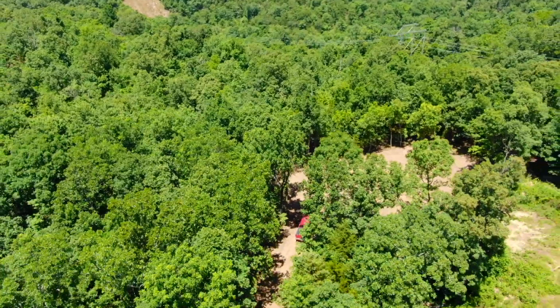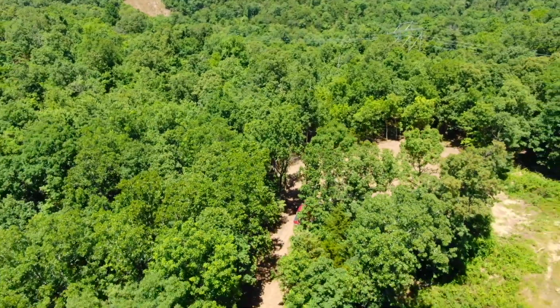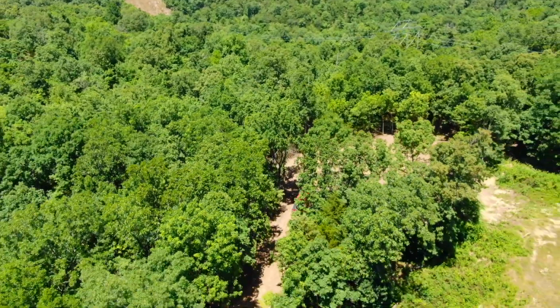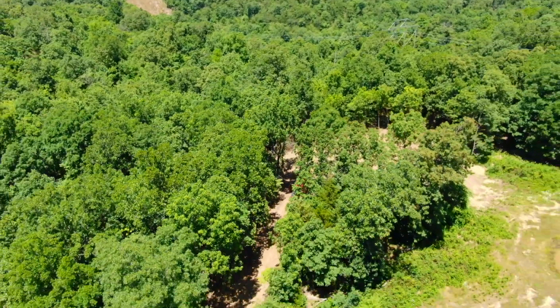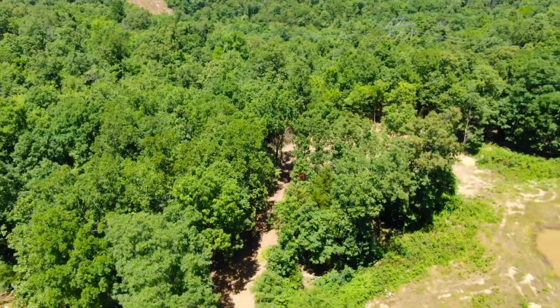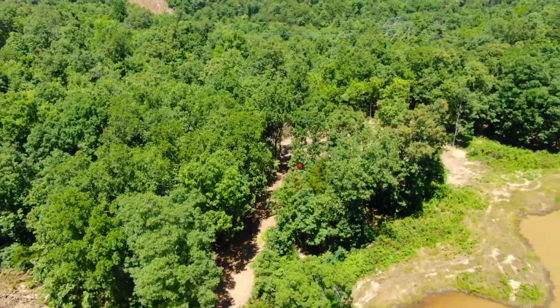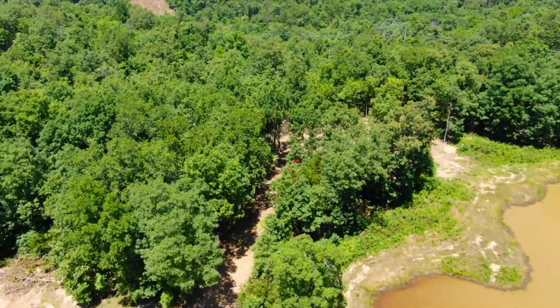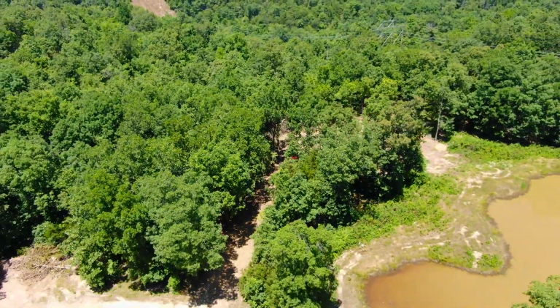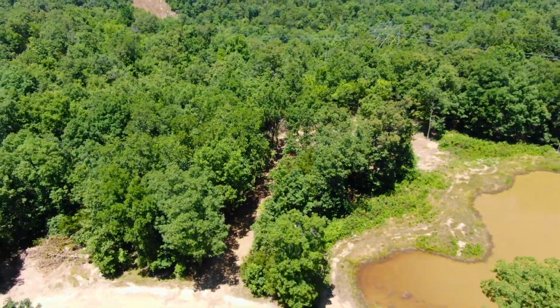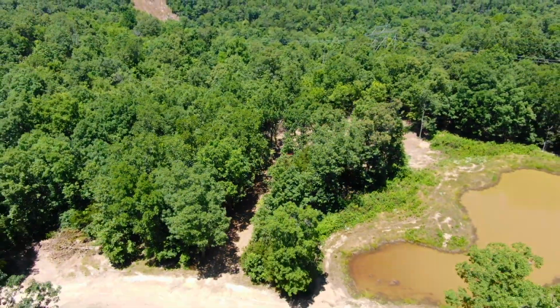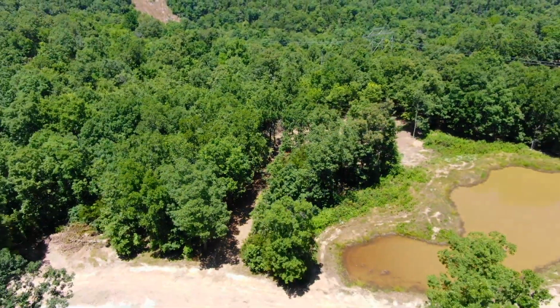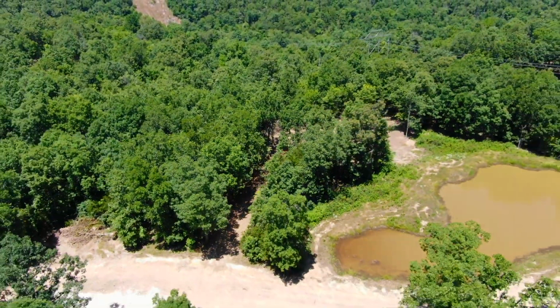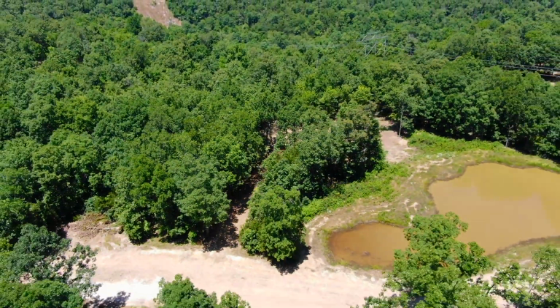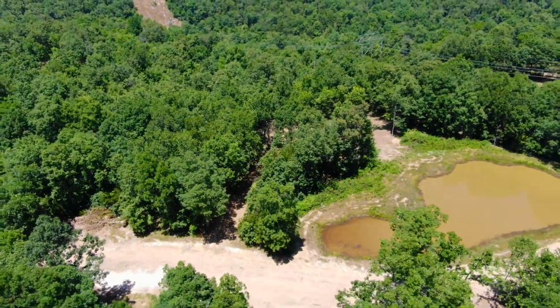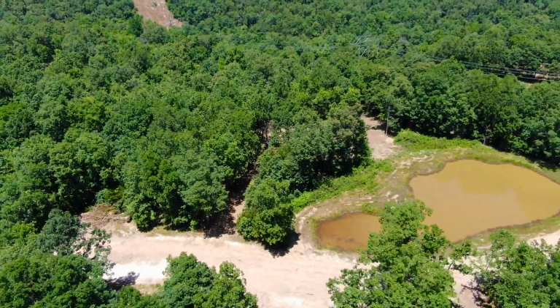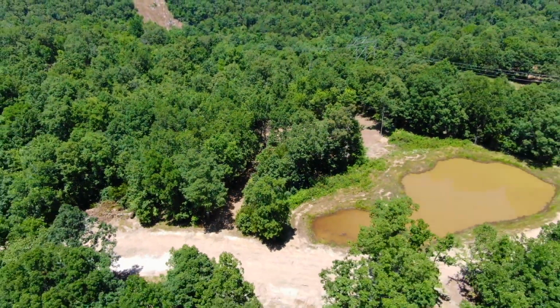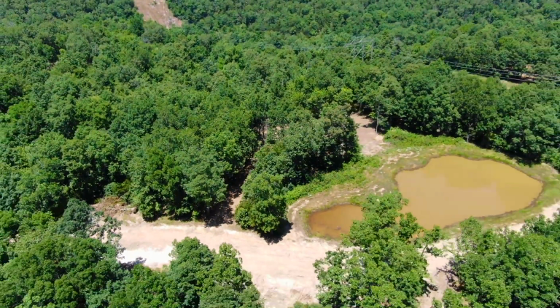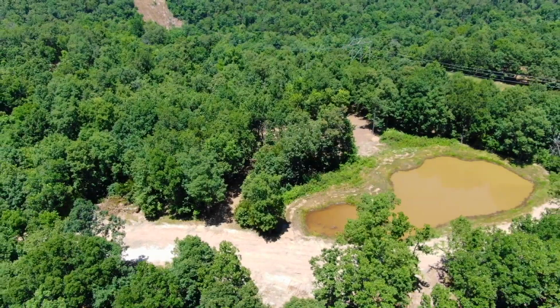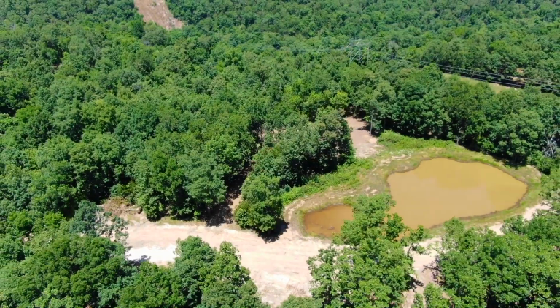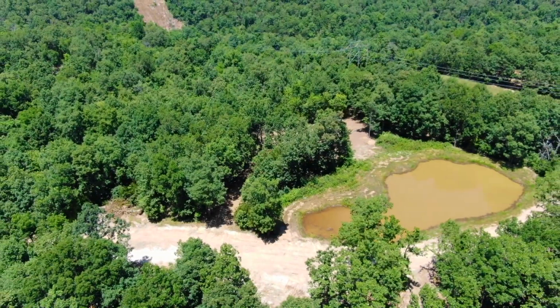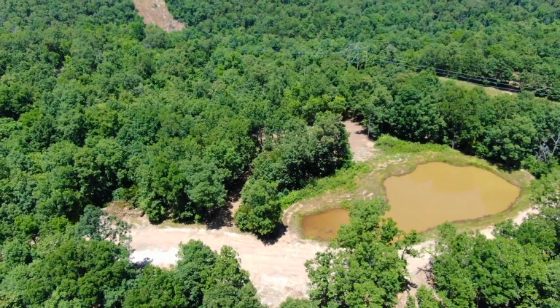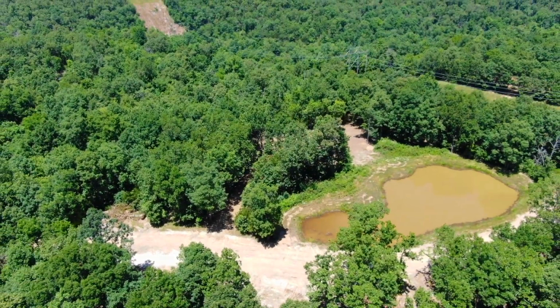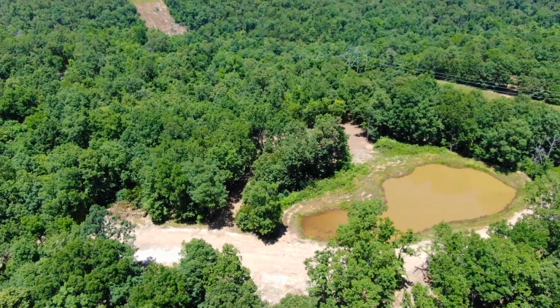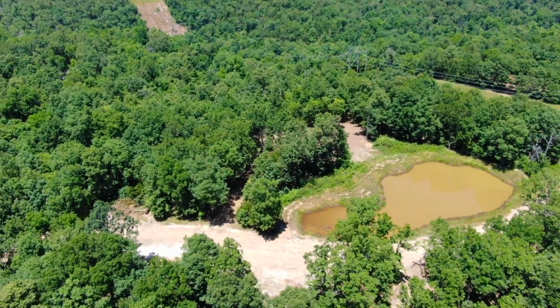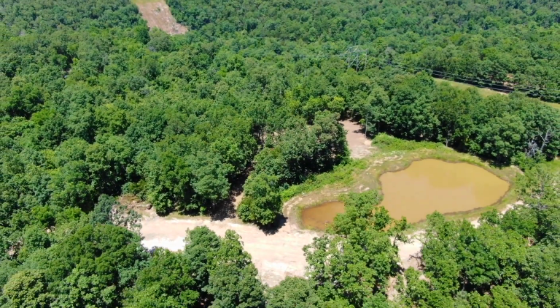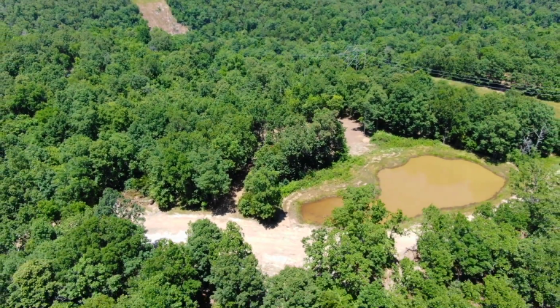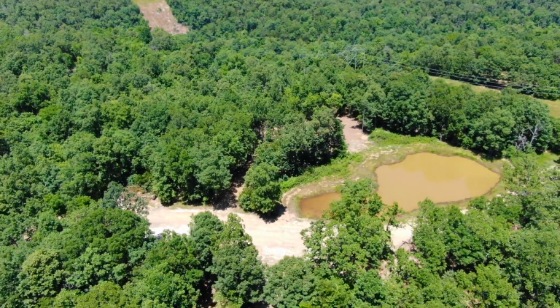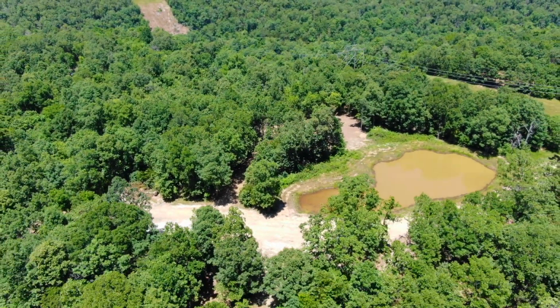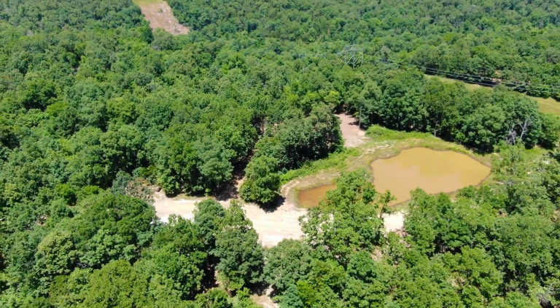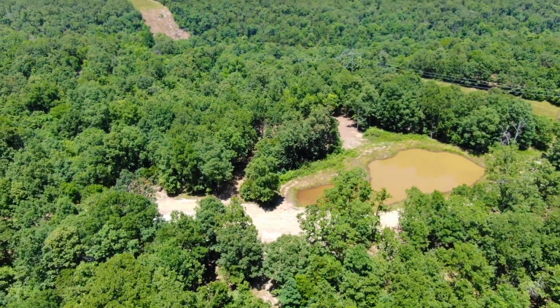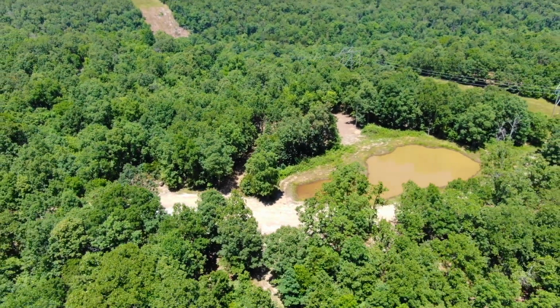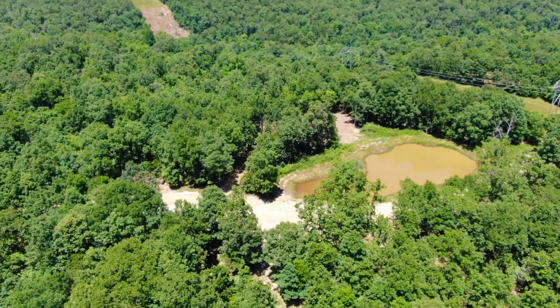We're looking basically northerly. In a second you'll see the easement road — there it is. That pond is partially on the property; I guess it's mostly on the property.